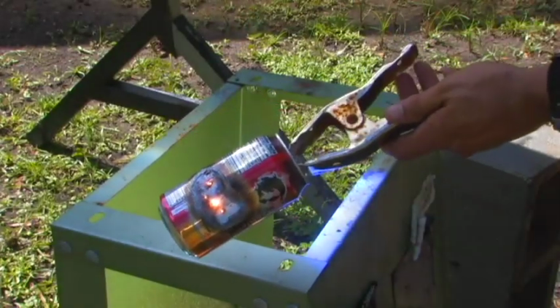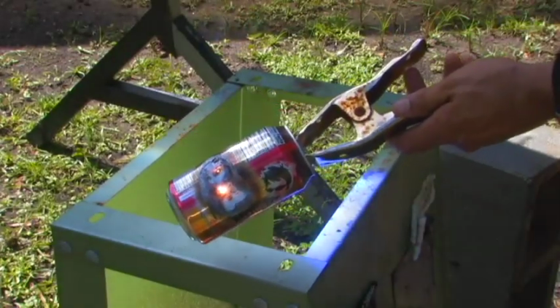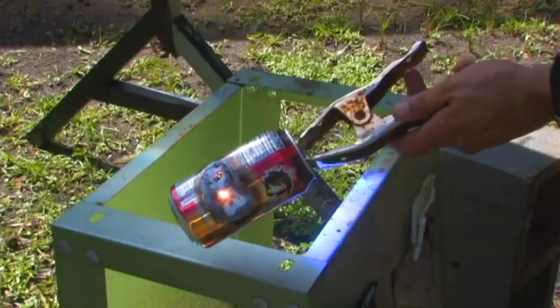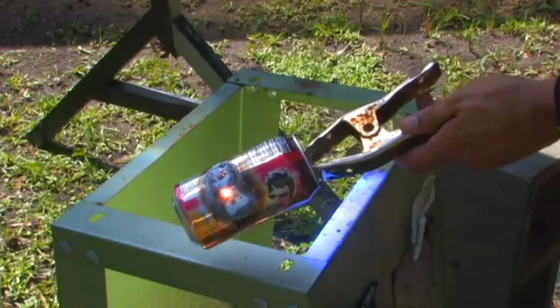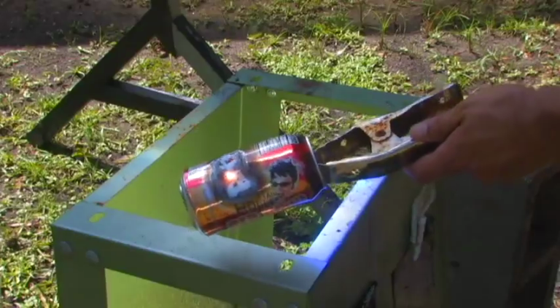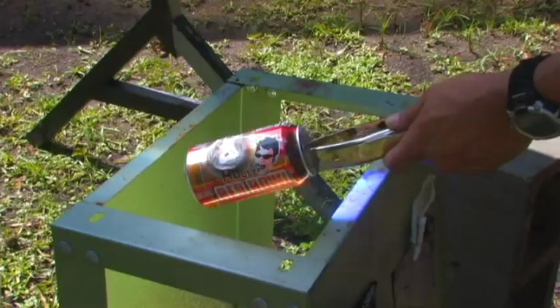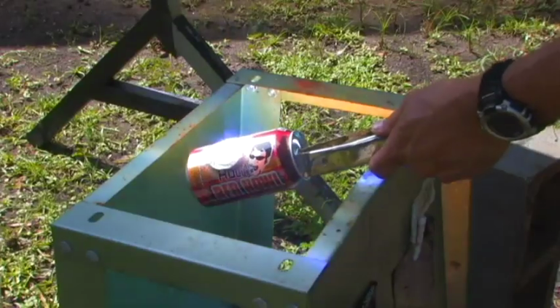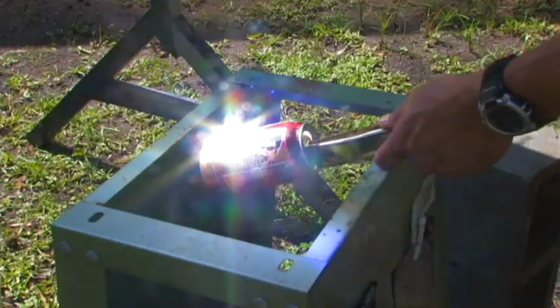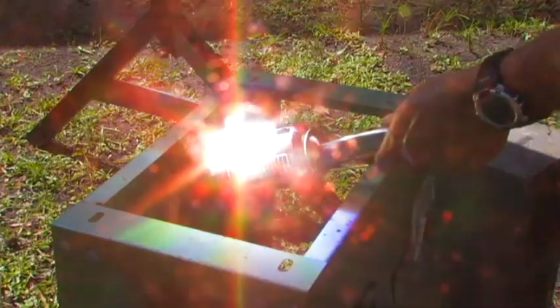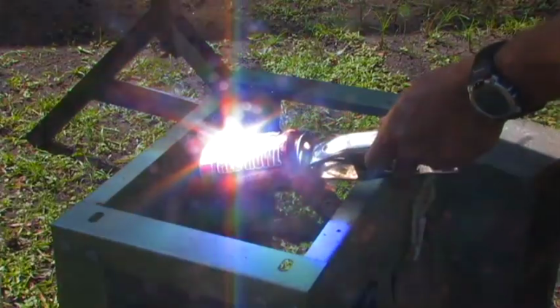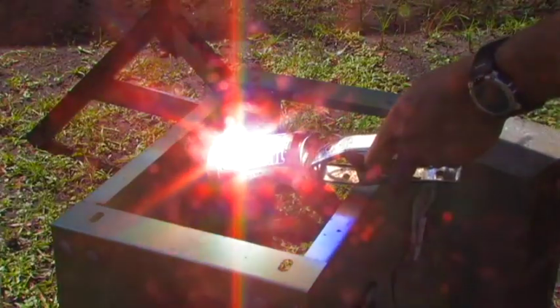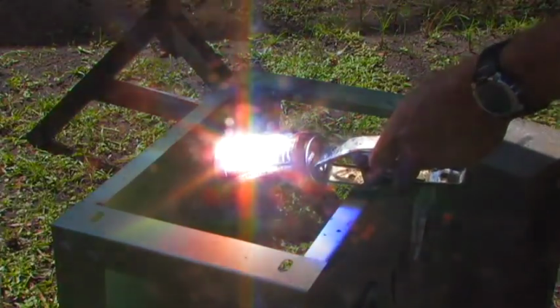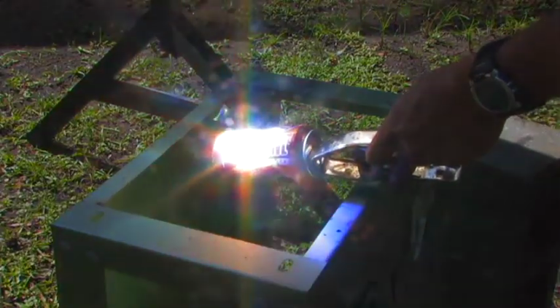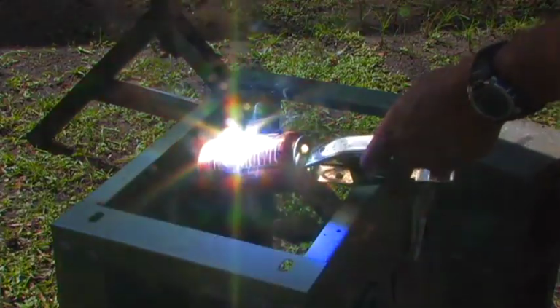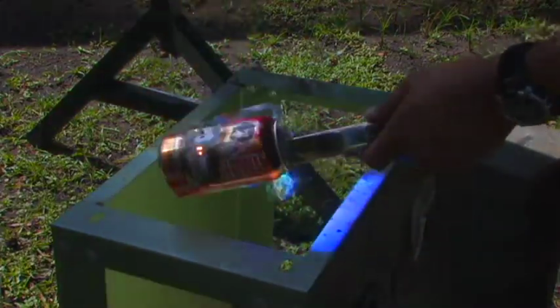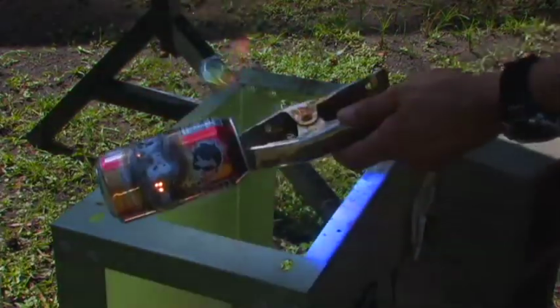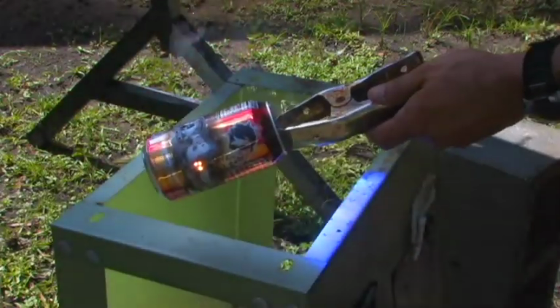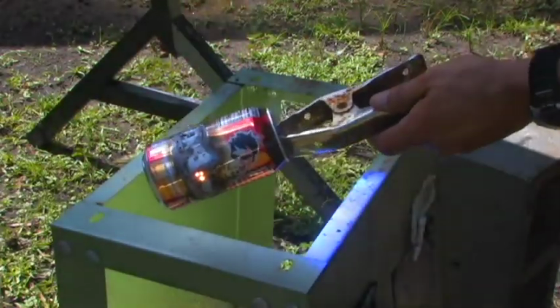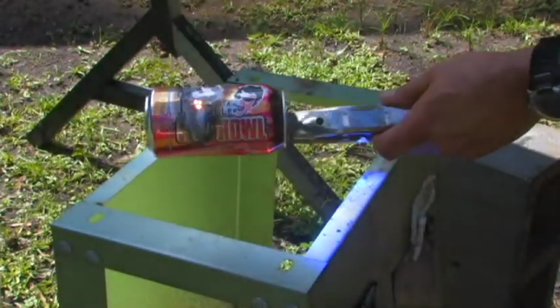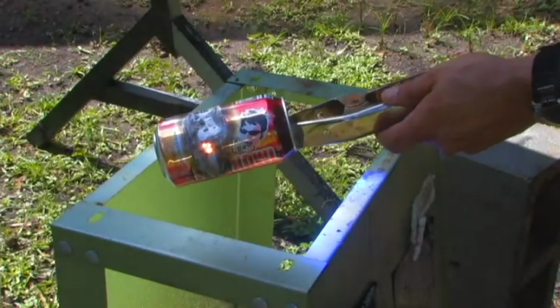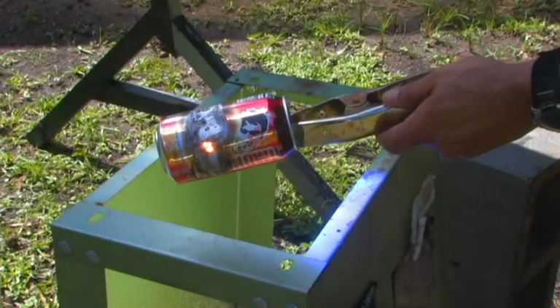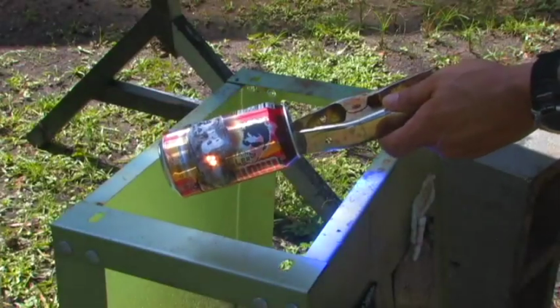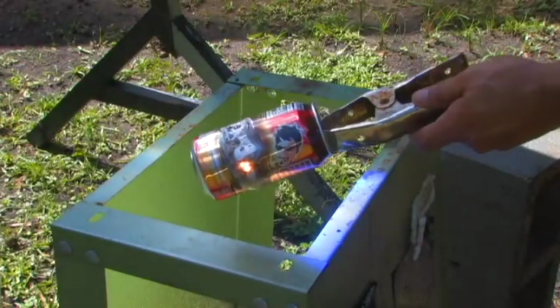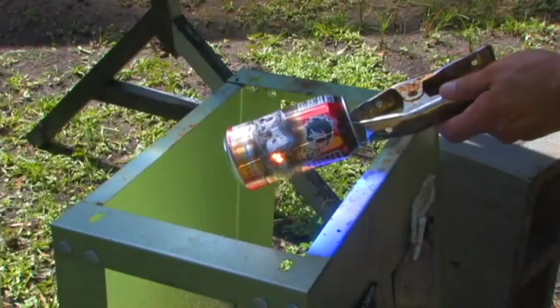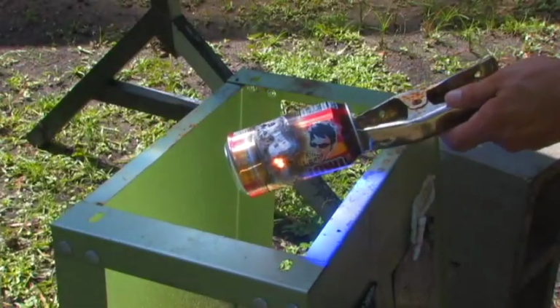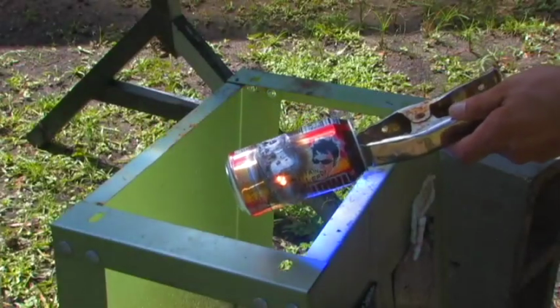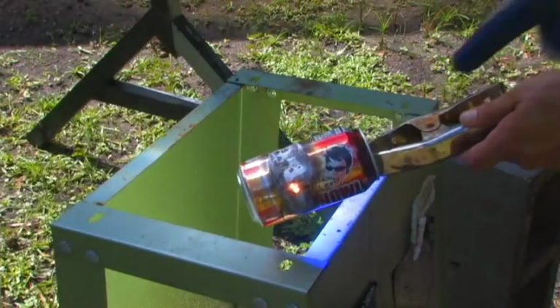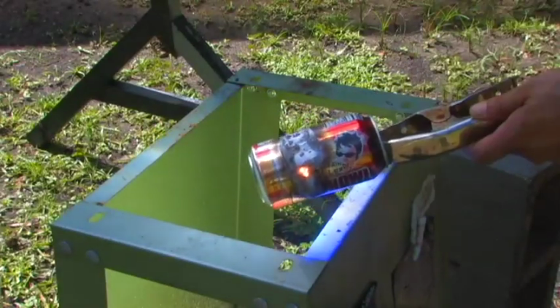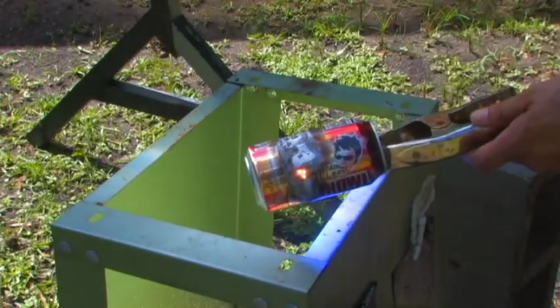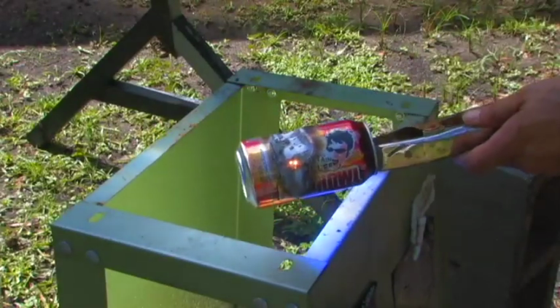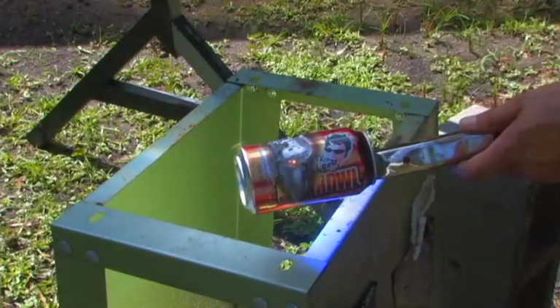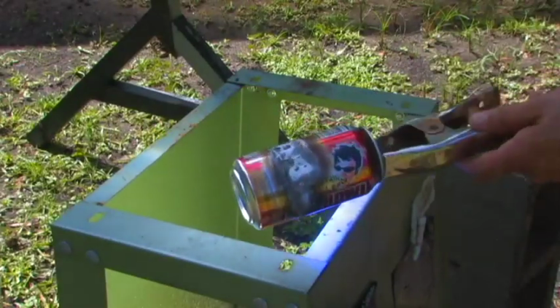Let's see that the can is actually — that quick, it just gets cut right in half and it's burning still, it's still melted.